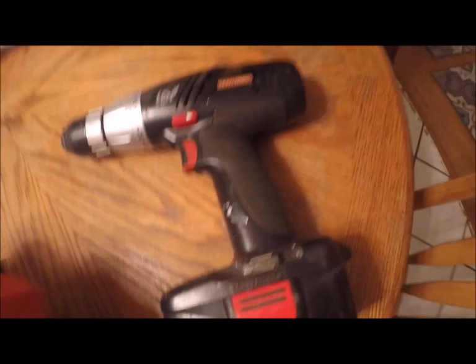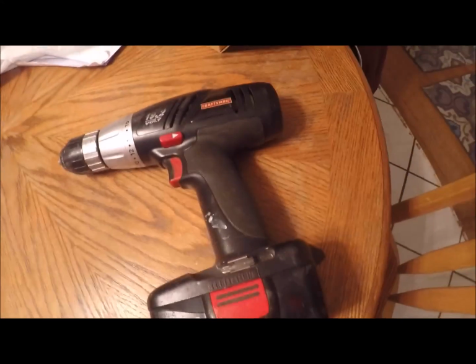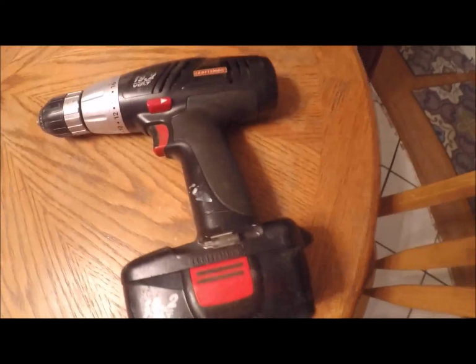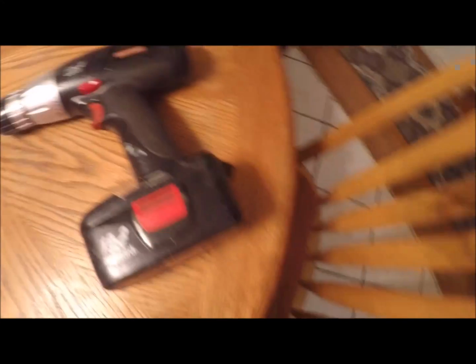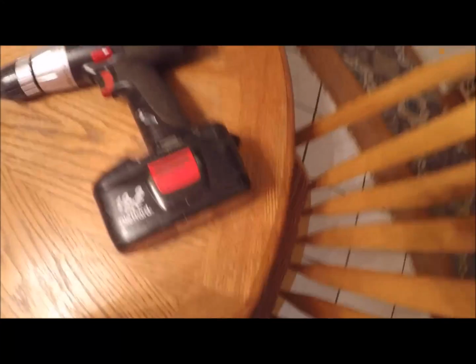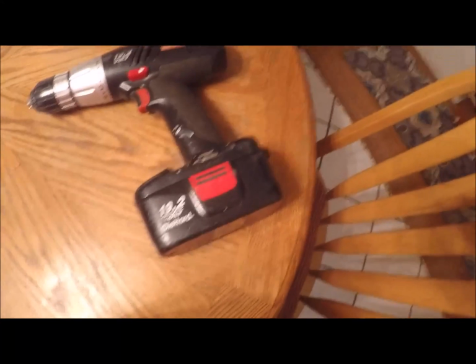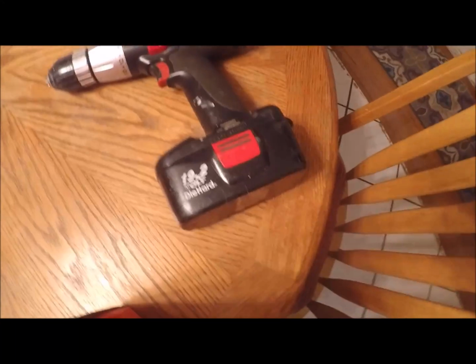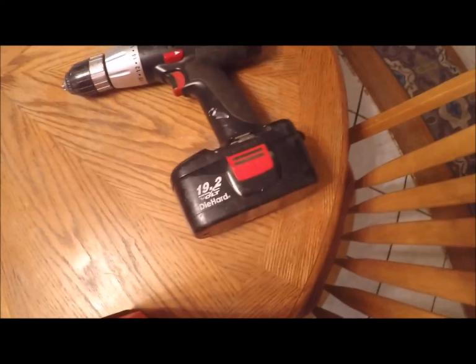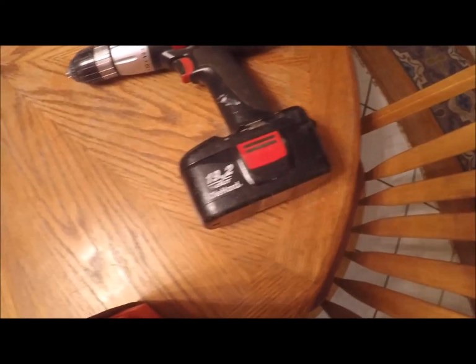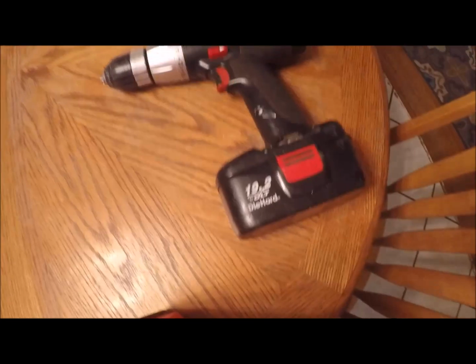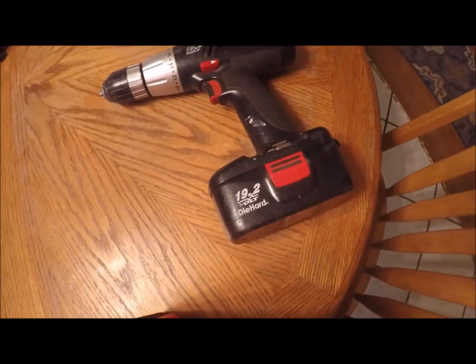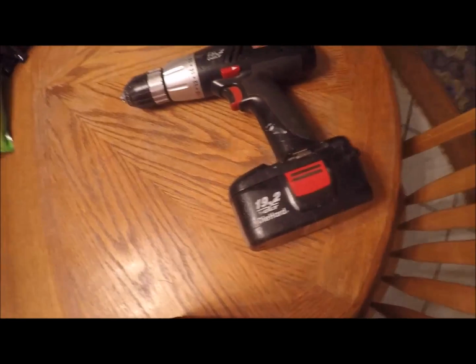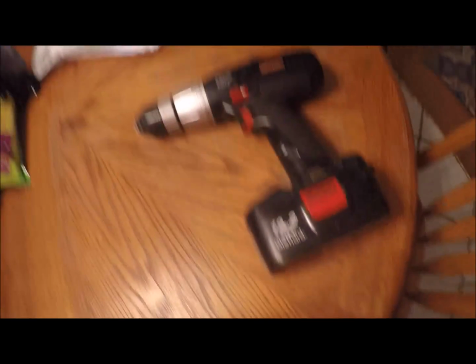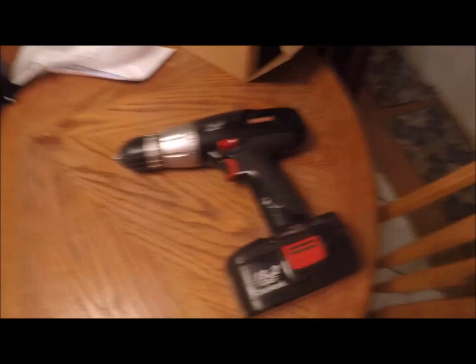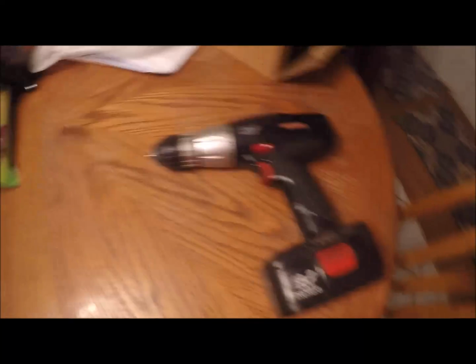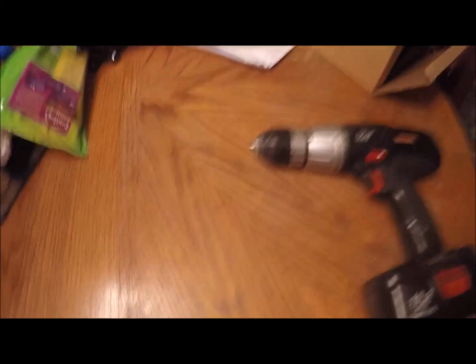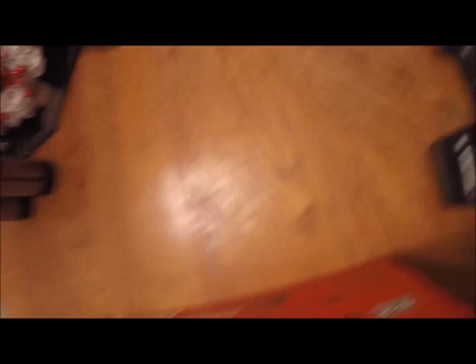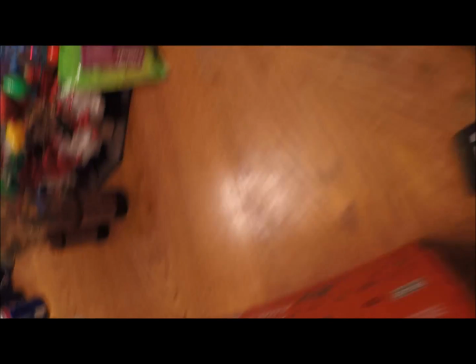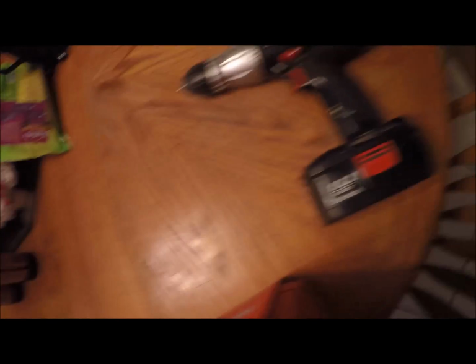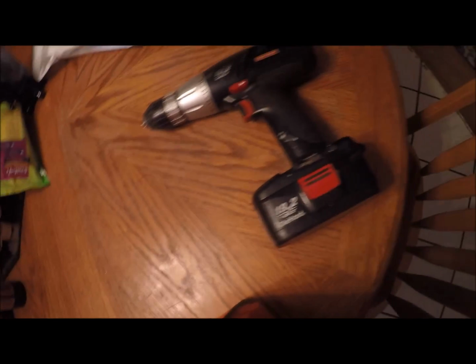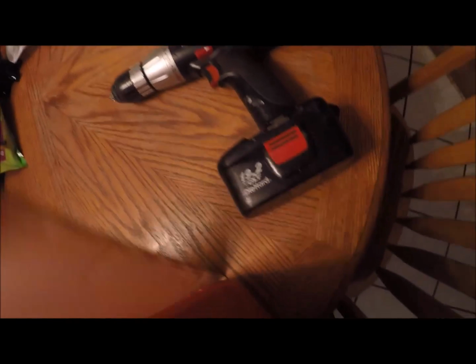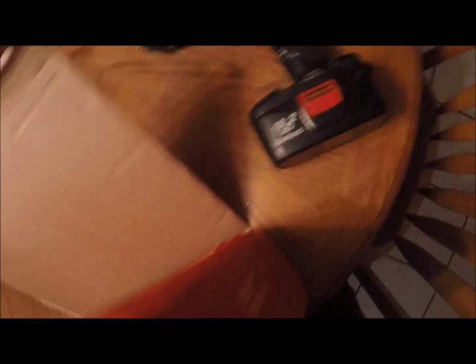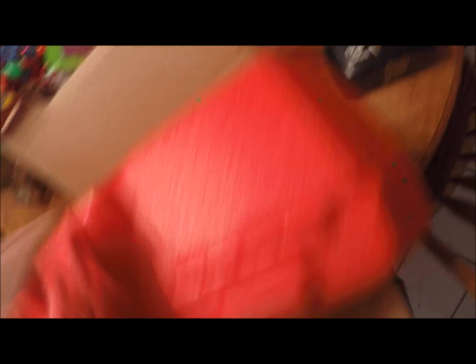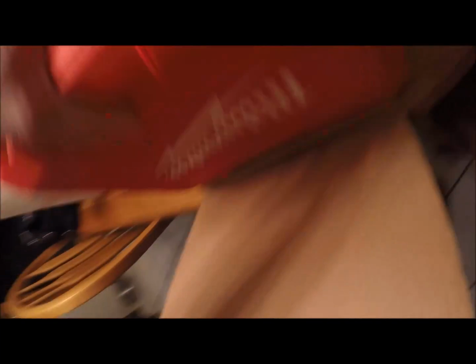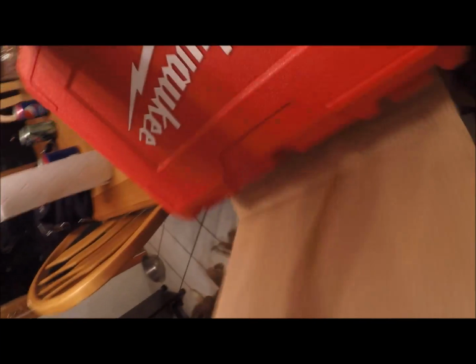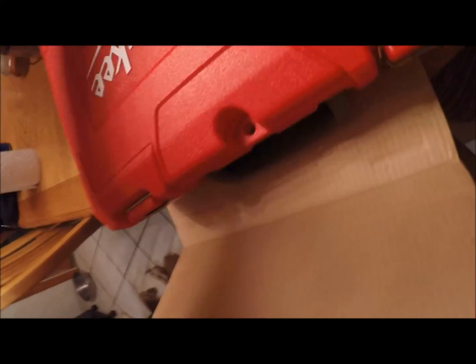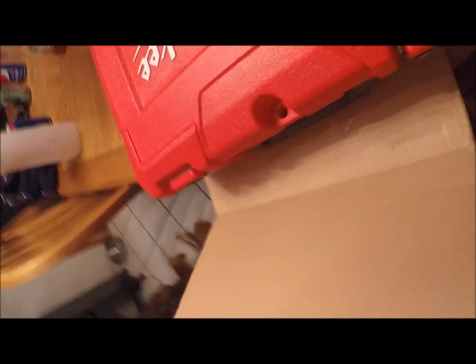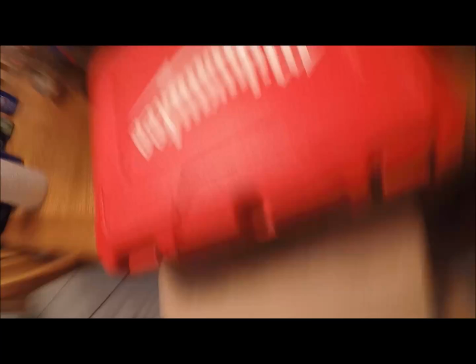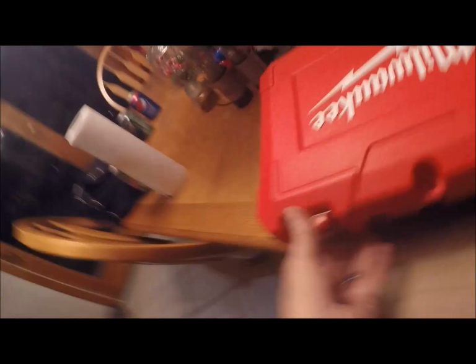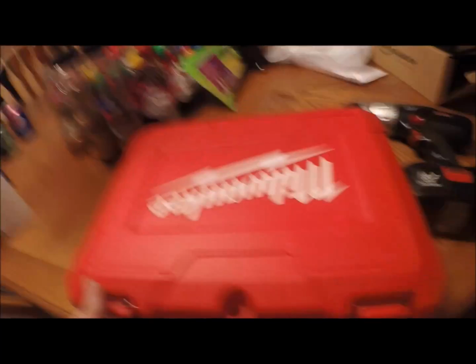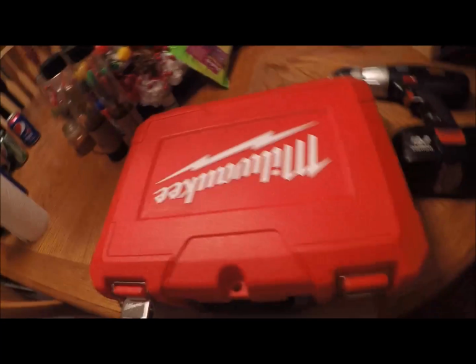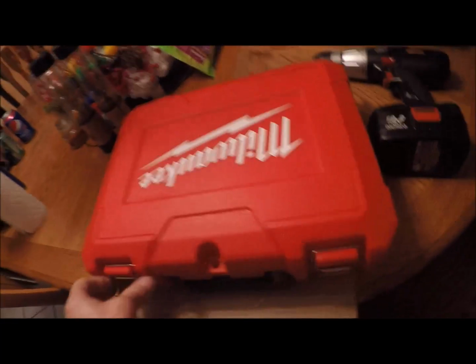I got two batteries for the old Craftsman one, but only one of them will charge now, so there are very heavy repairs needed to this one. So I'll open up the new Milwaukee.